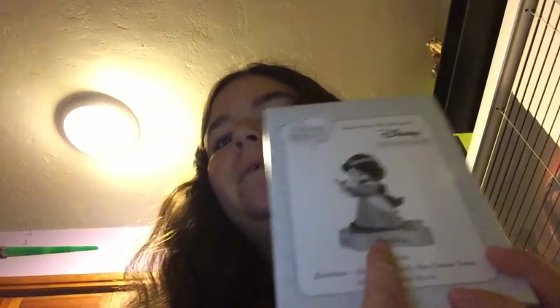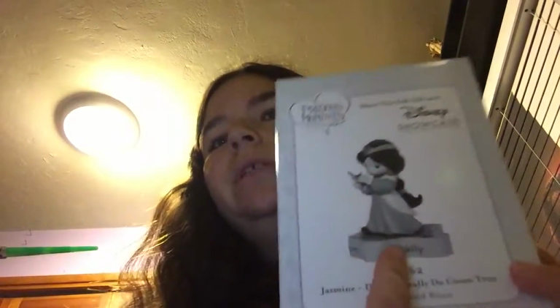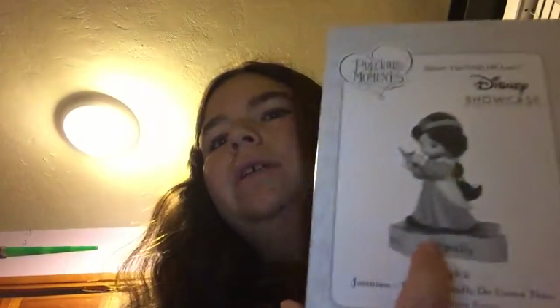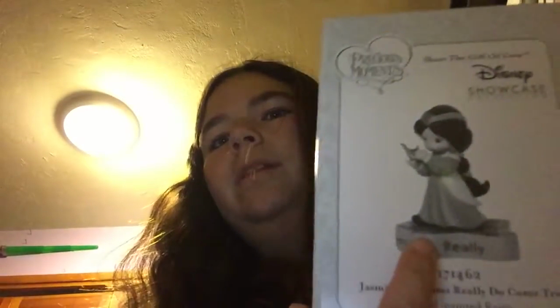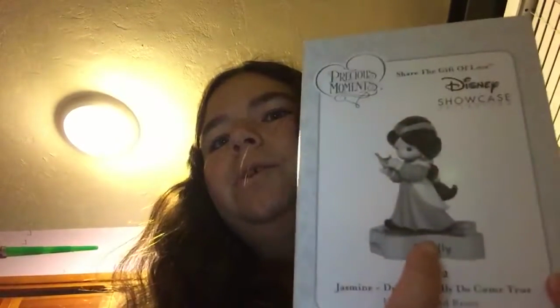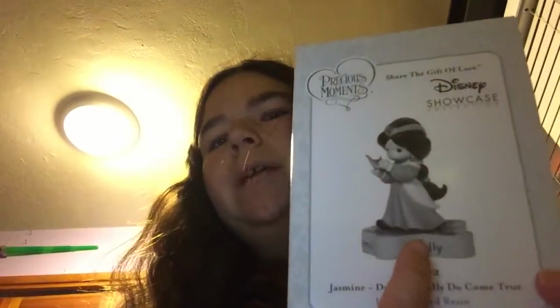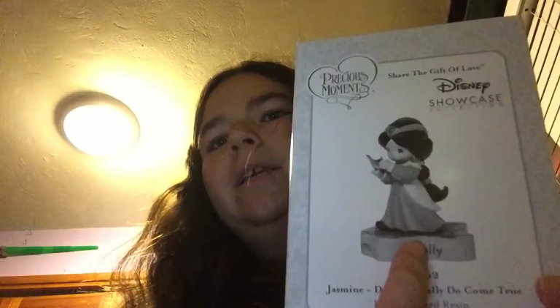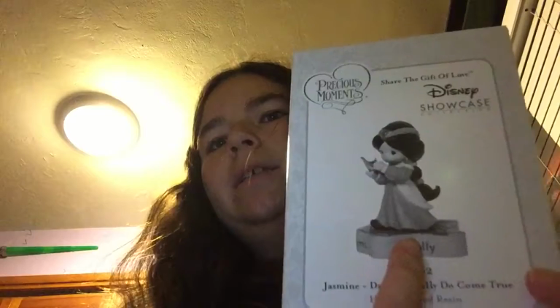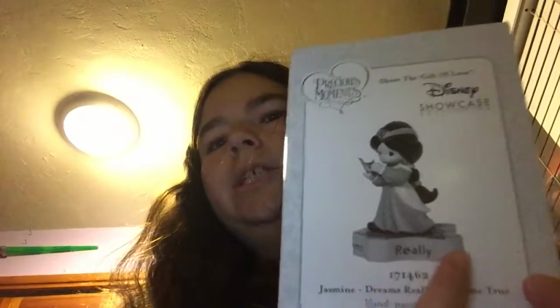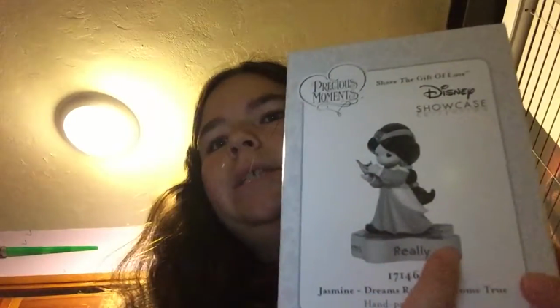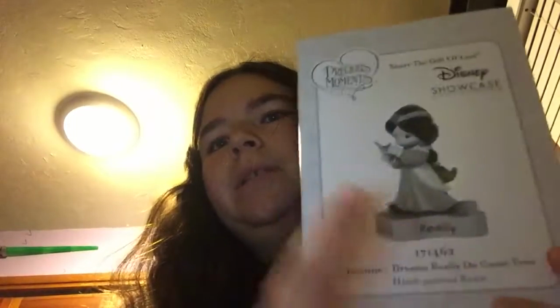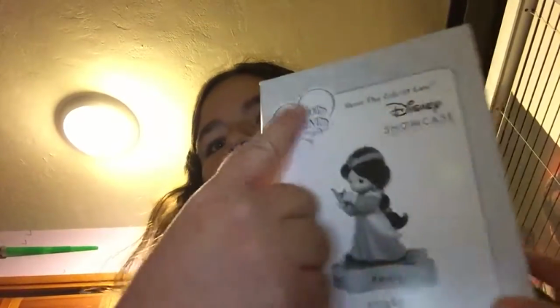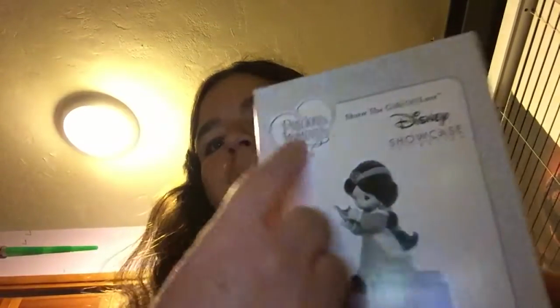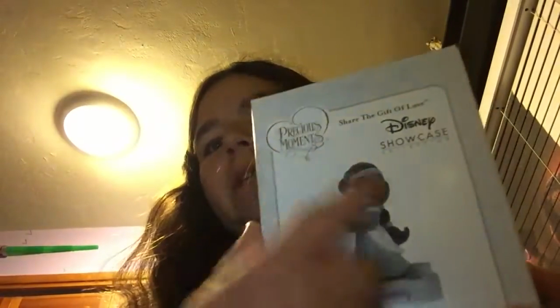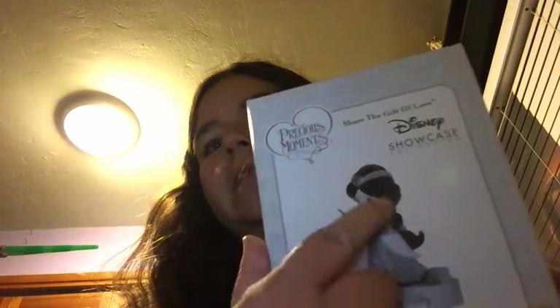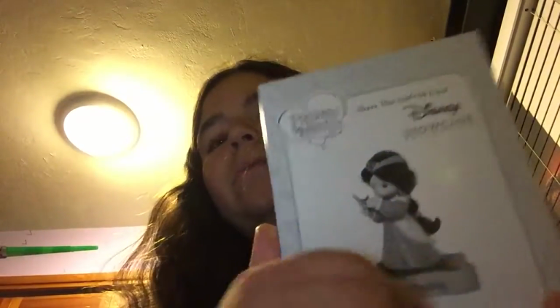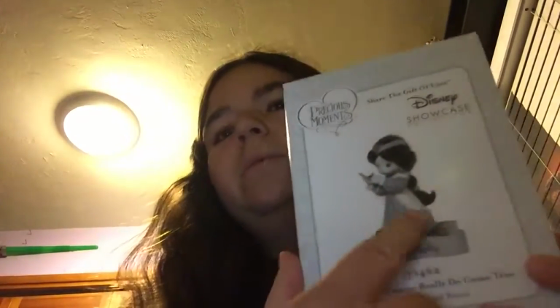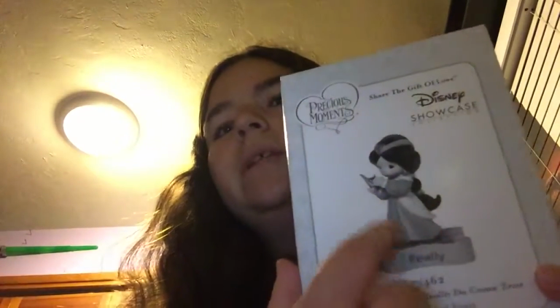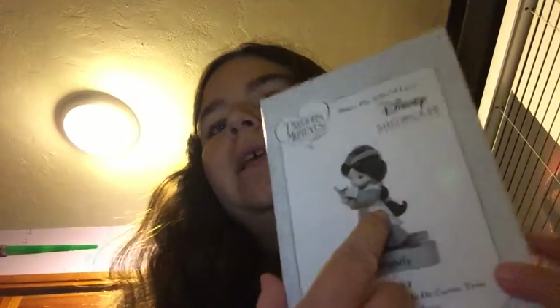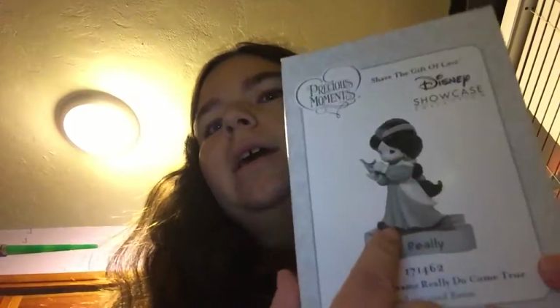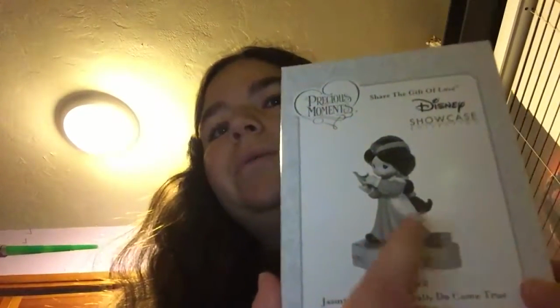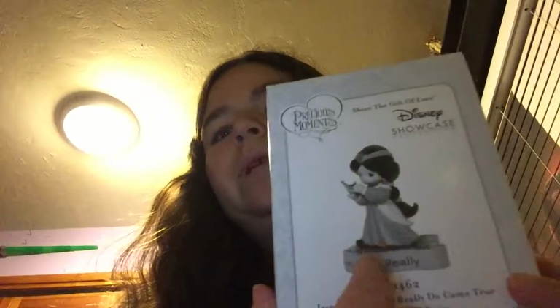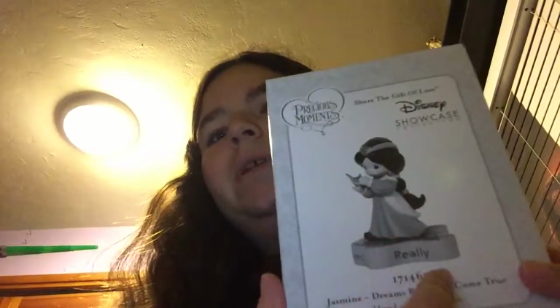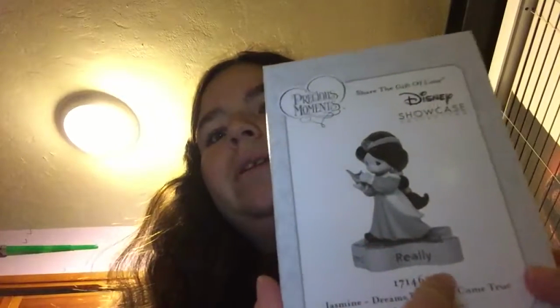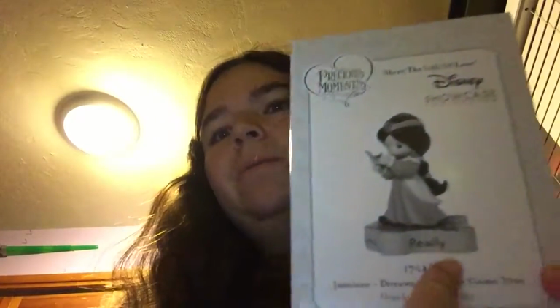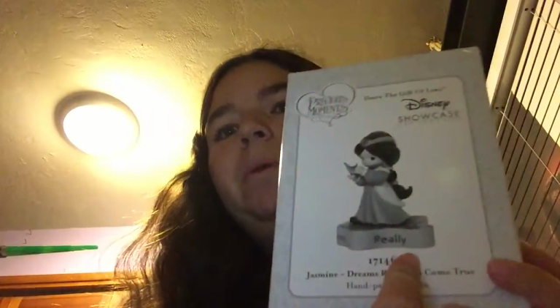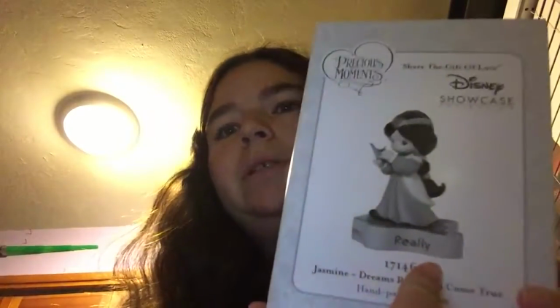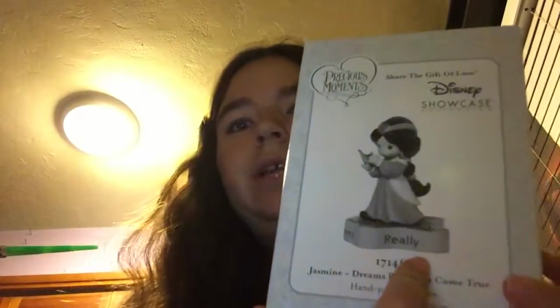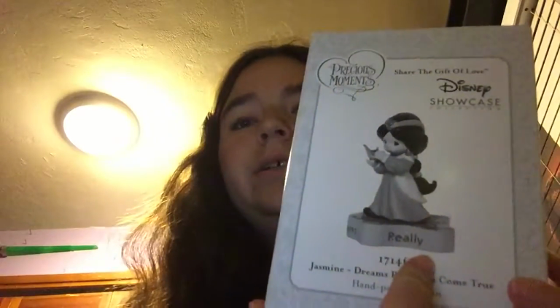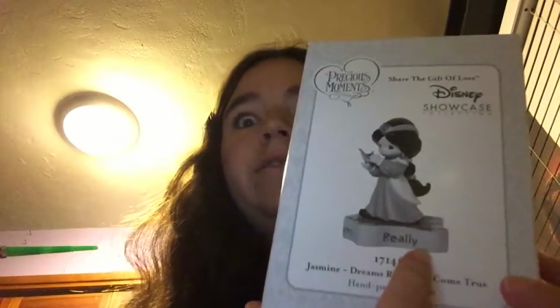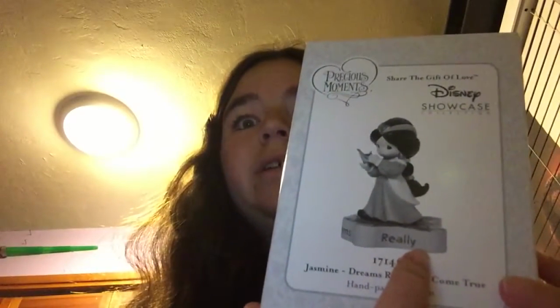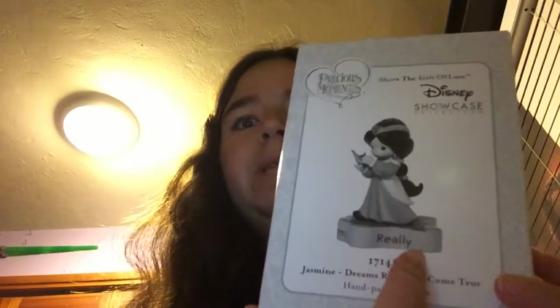I ordered the Snow White — she's kissing Dopey and it's the Precious Moments style, like this one, and it's a little Christmas ornament. They were sold out, but they ordered me one and they're going to have it come in.